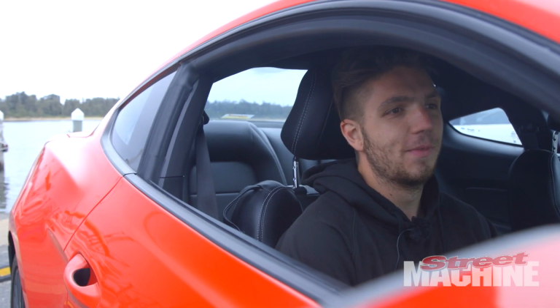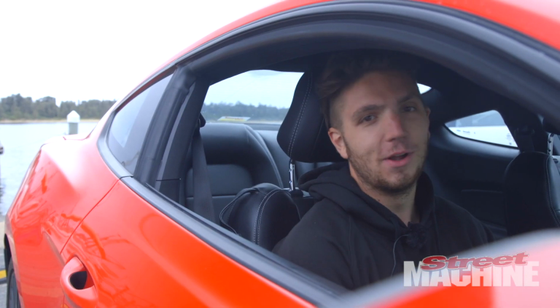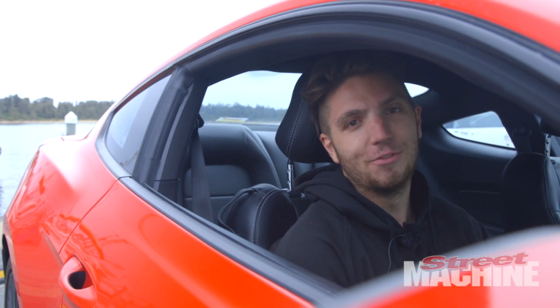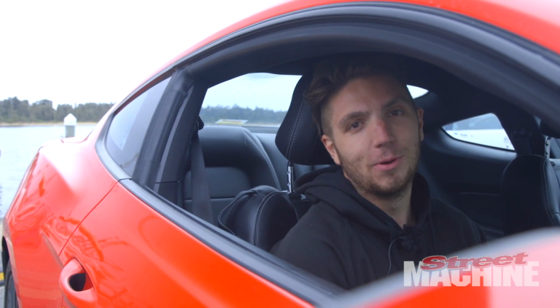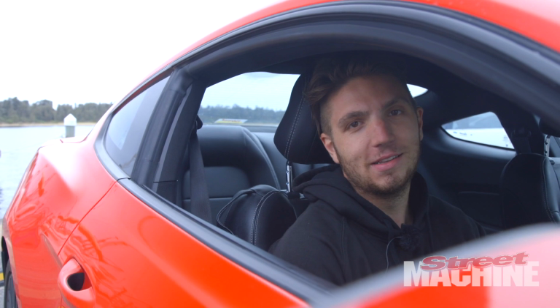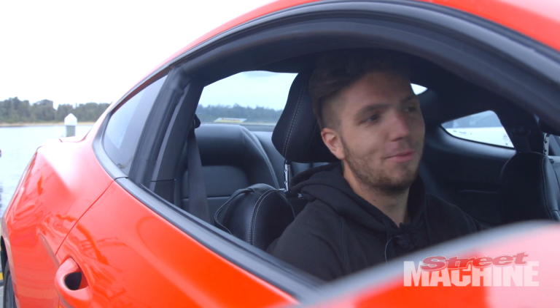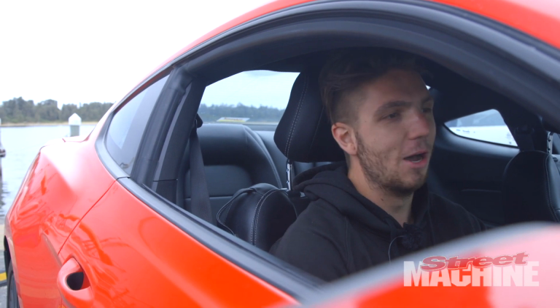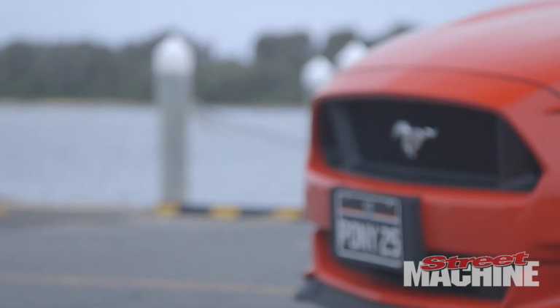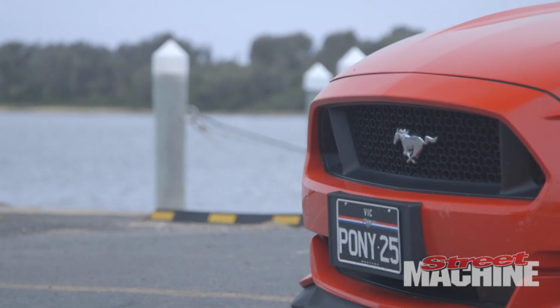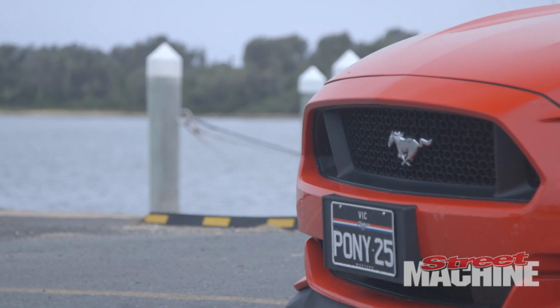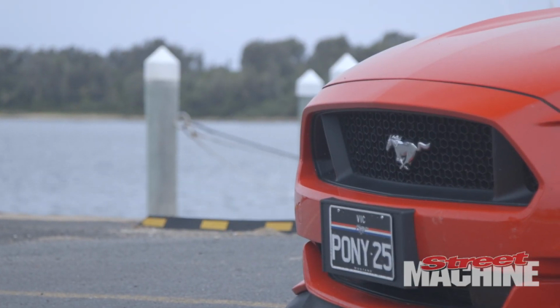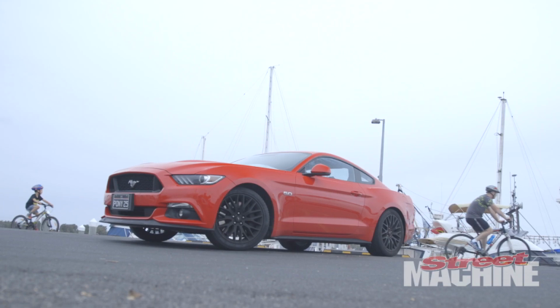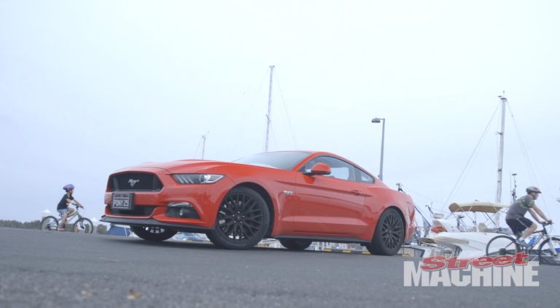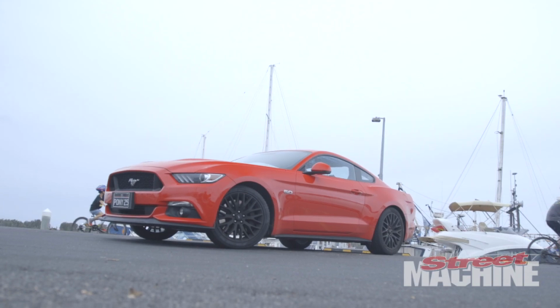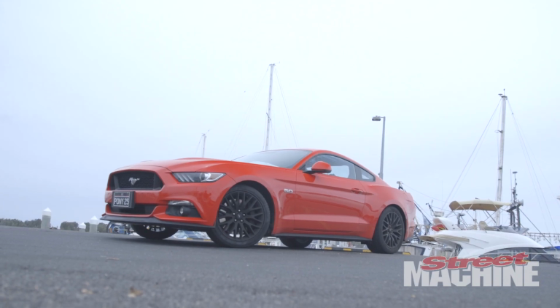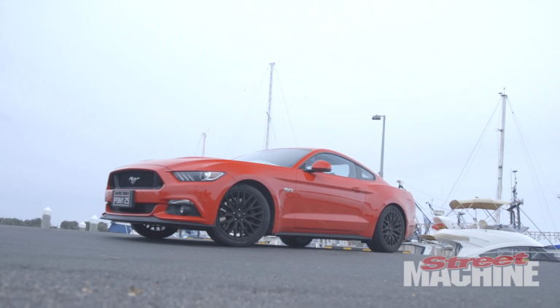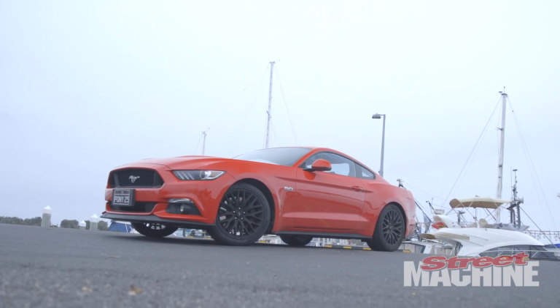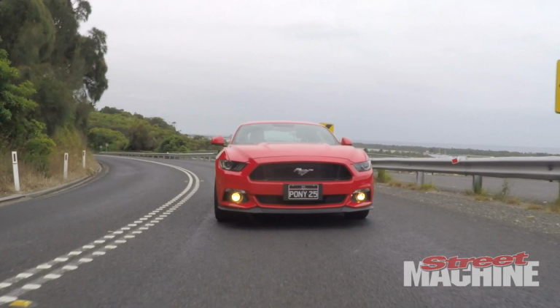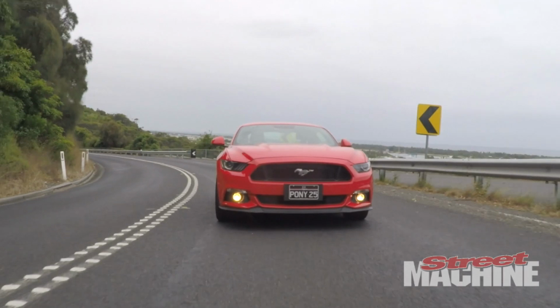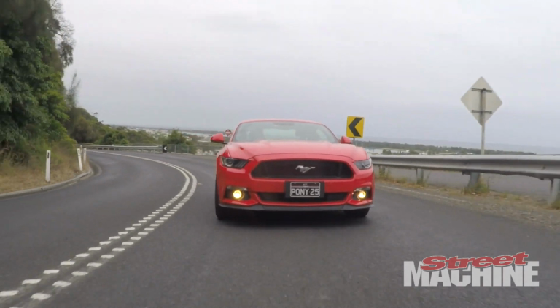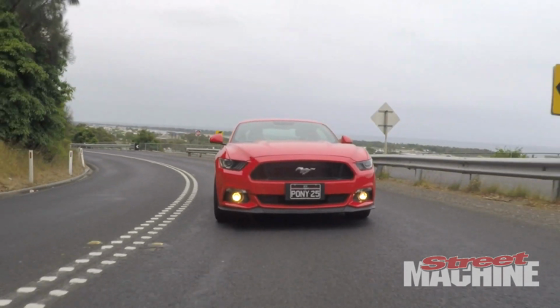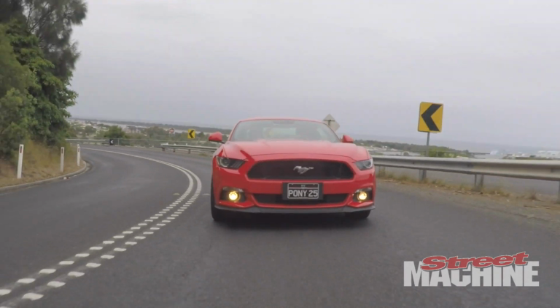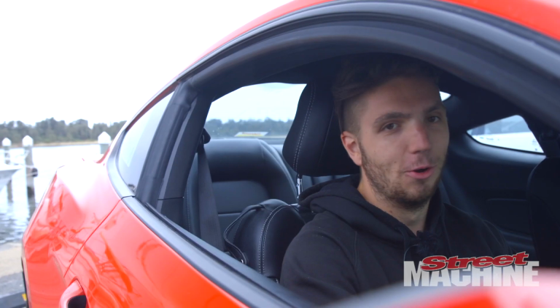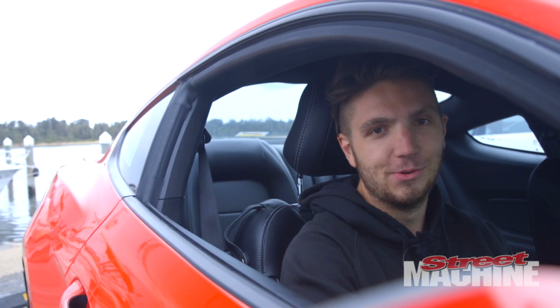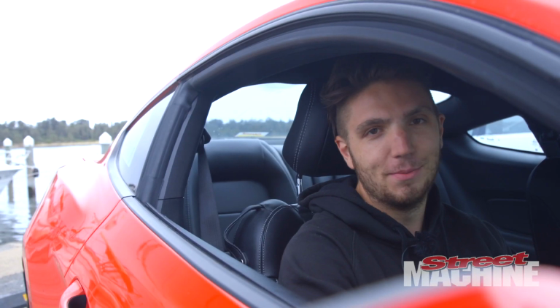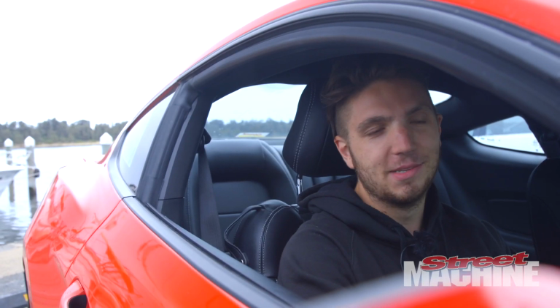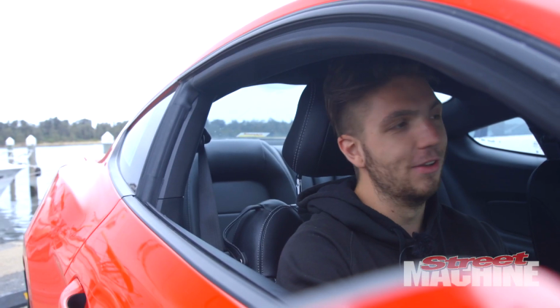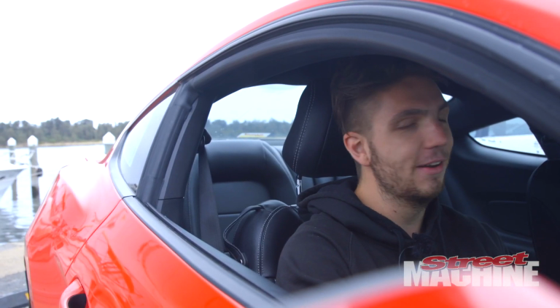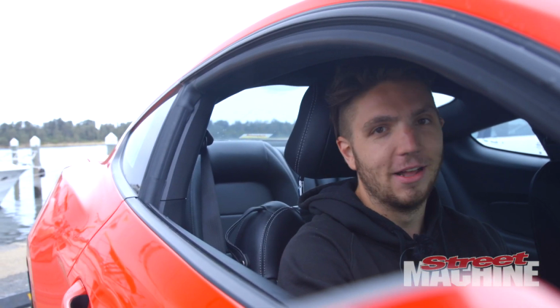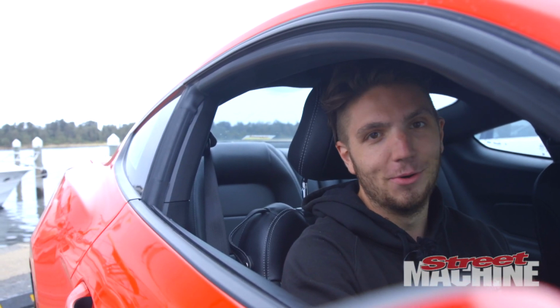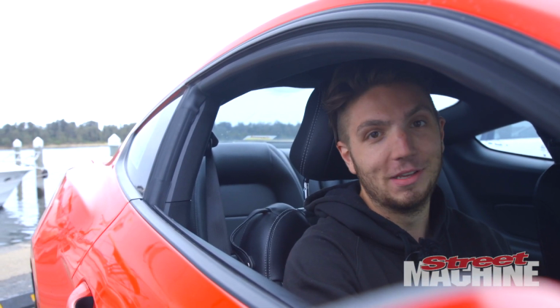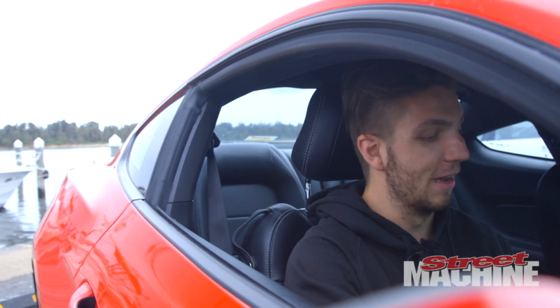We've stopped halfway between Canberra and Melbourne at Lakes Entrance. It's been raining, so some of our tracking shots have been wet and some have been dry. It's been an awesome drive — the Mustang's been really fun and I don't really want to give it back.